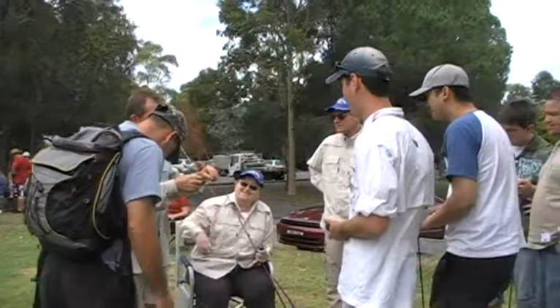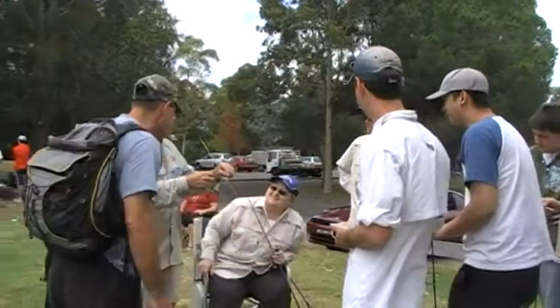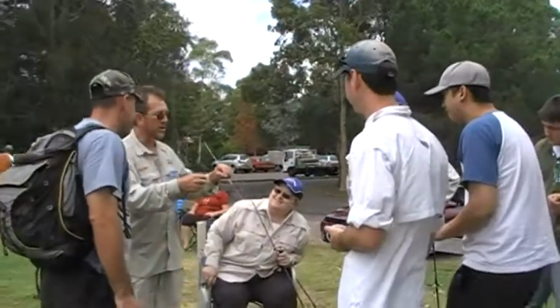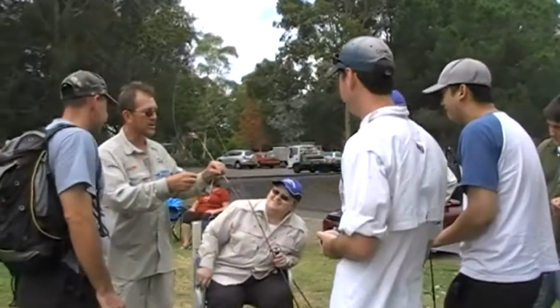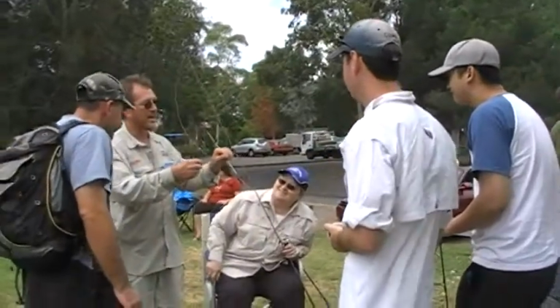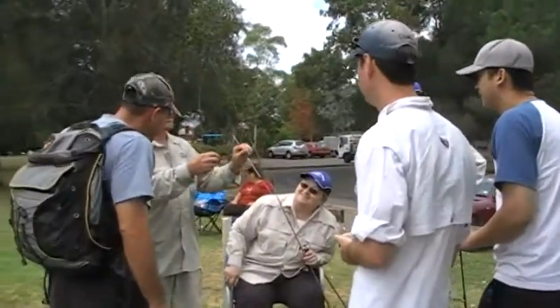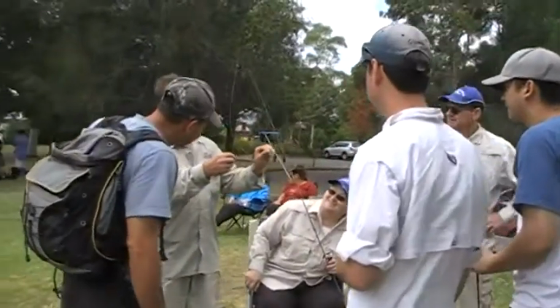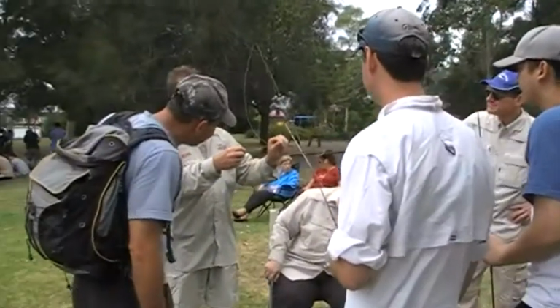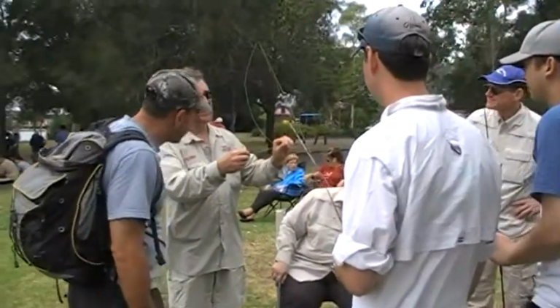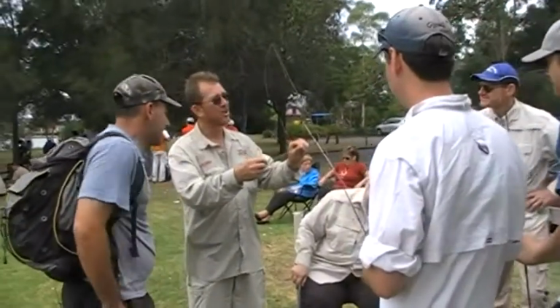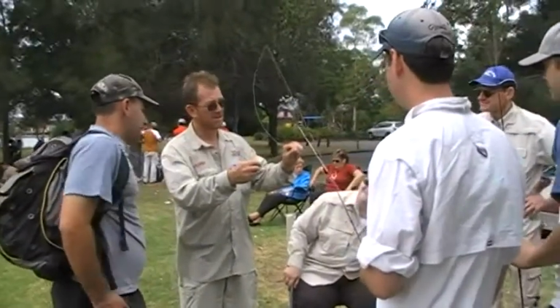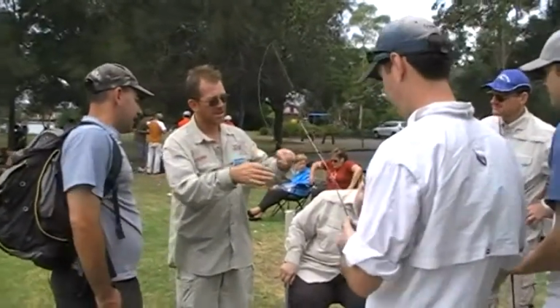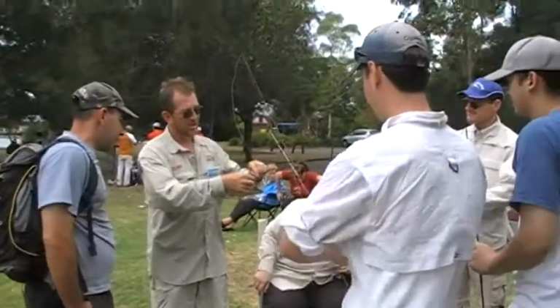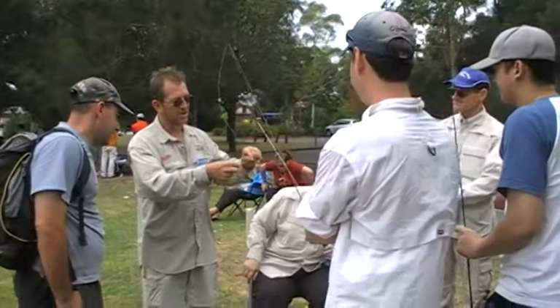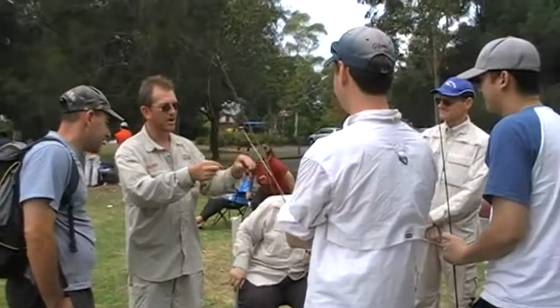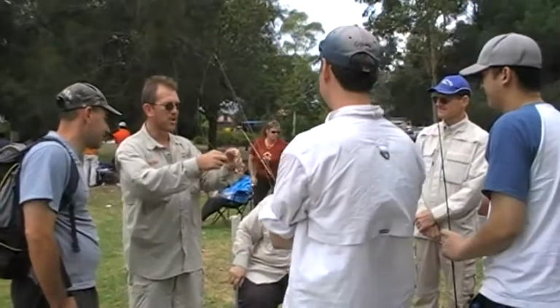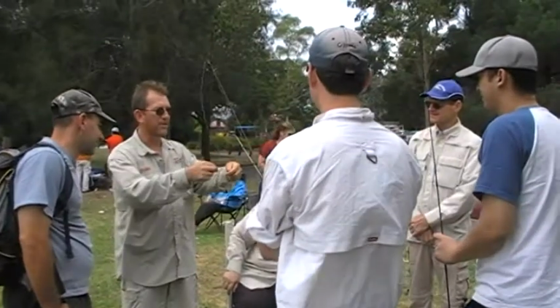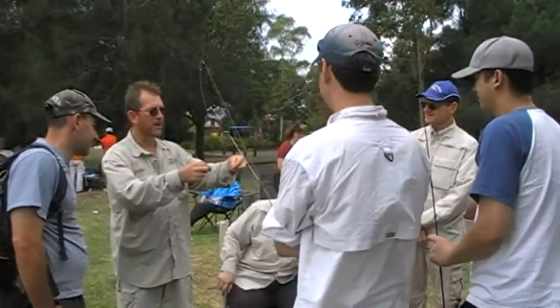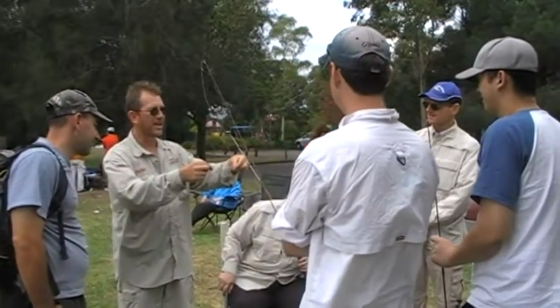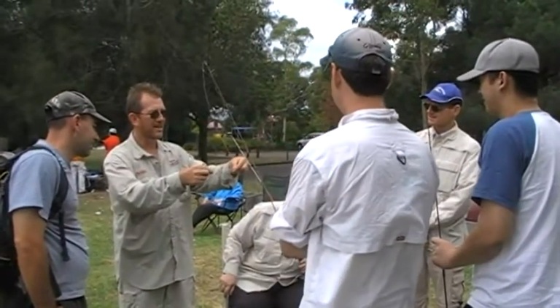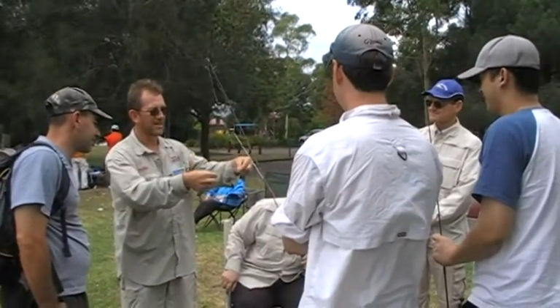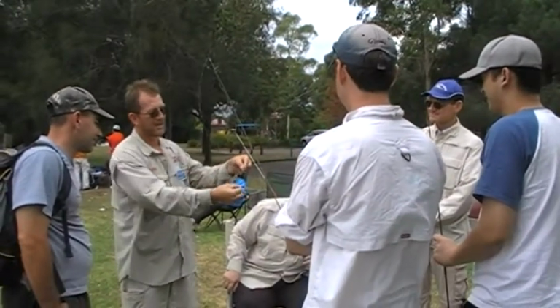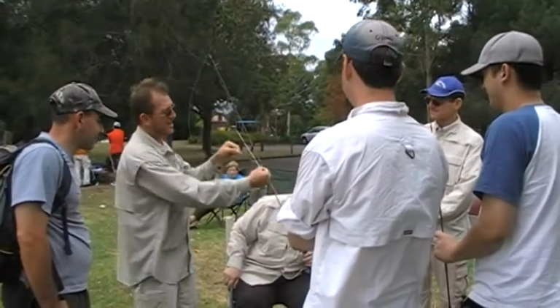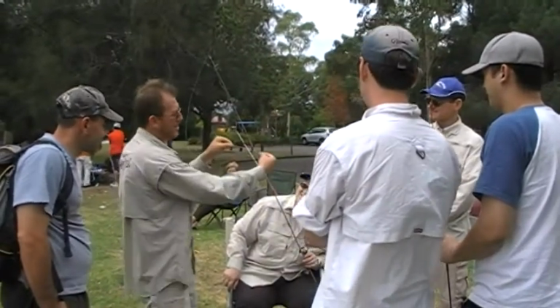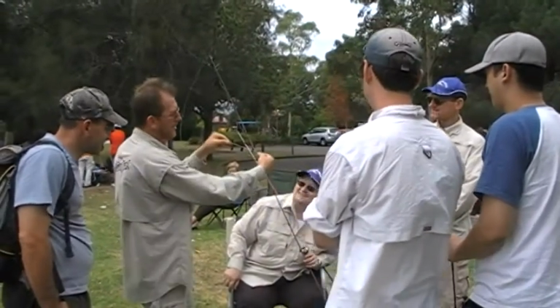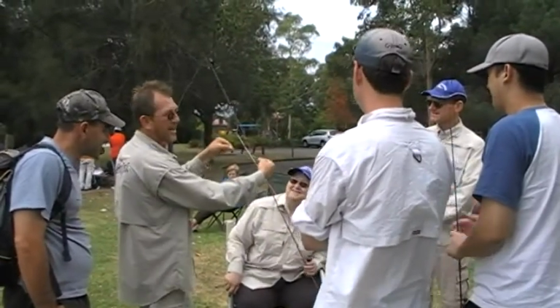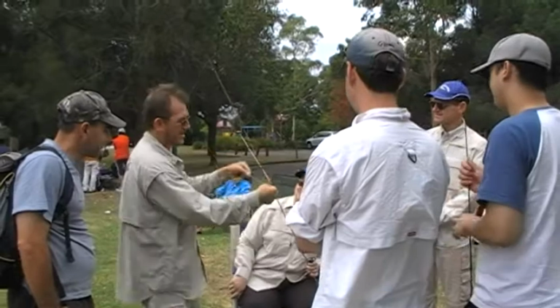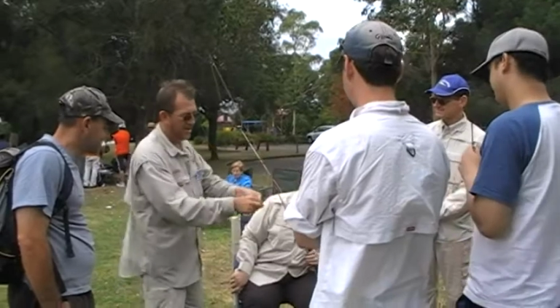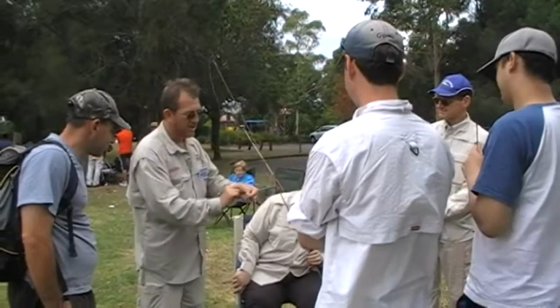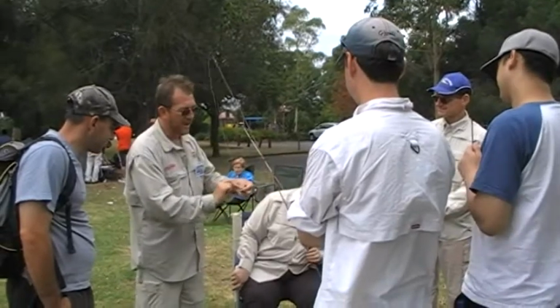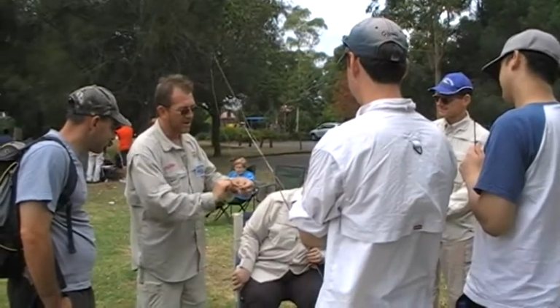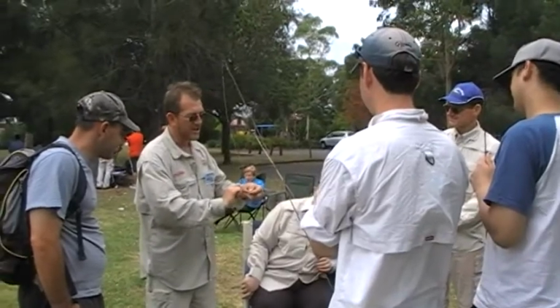You pull it across like that, about eight inches long, you just roll them both along like that, just hold them both together, you do a backhanded knot just like that.